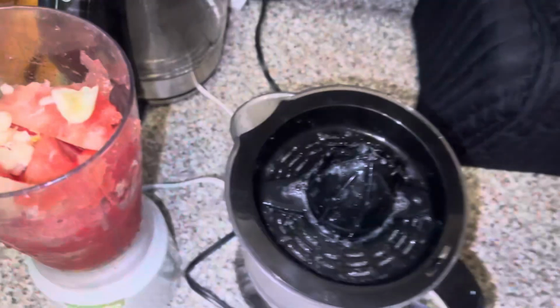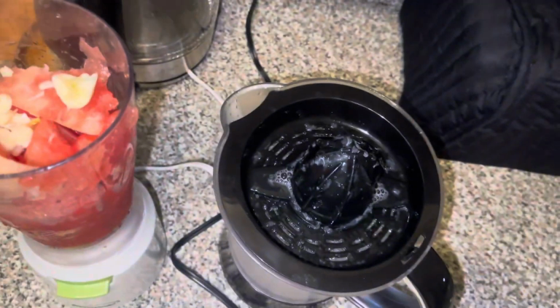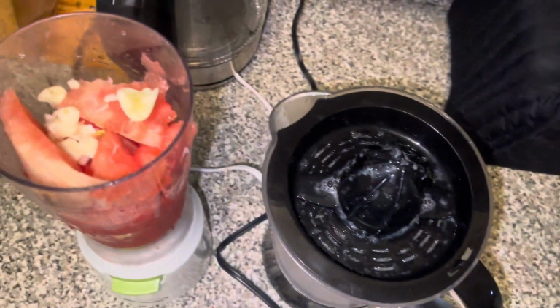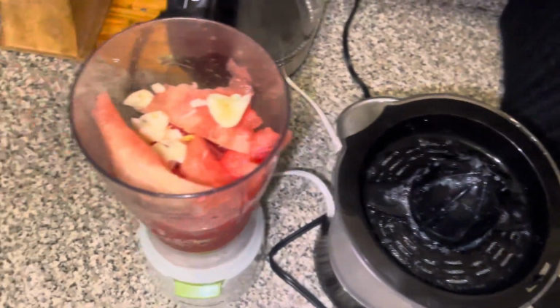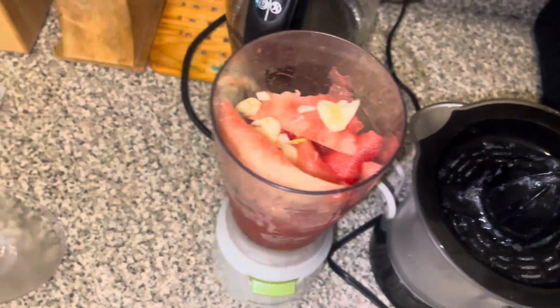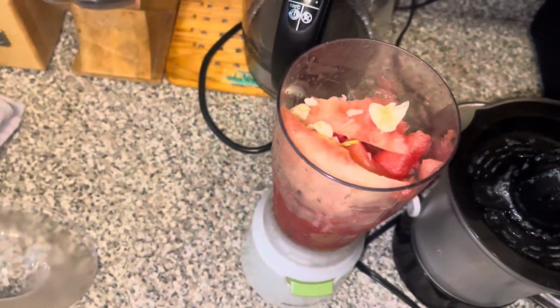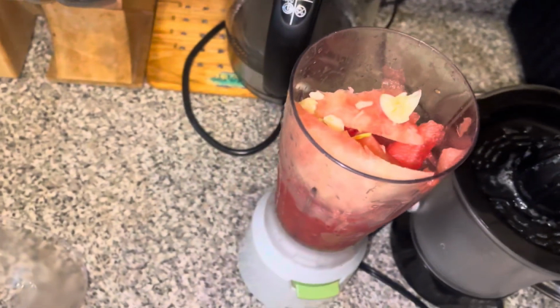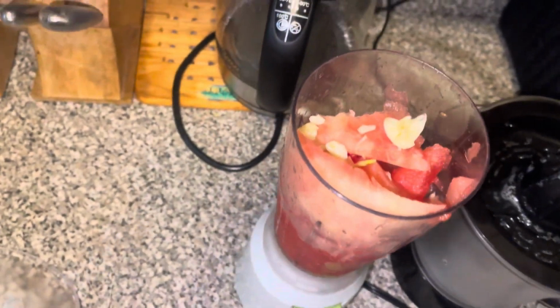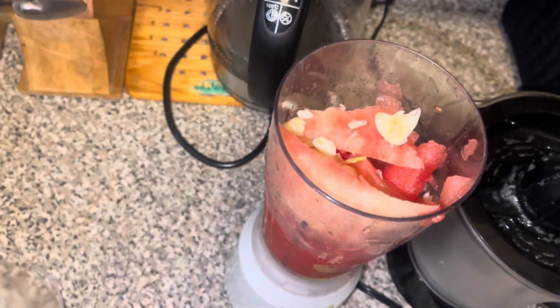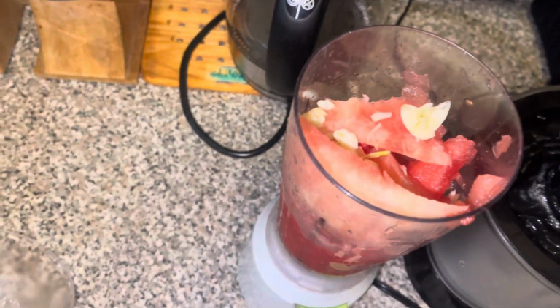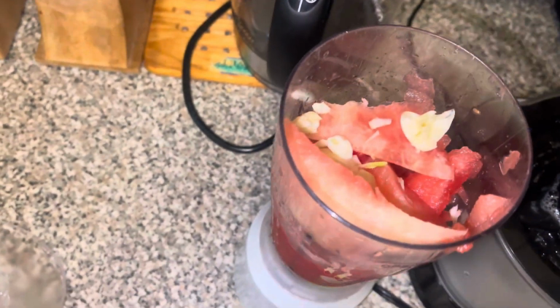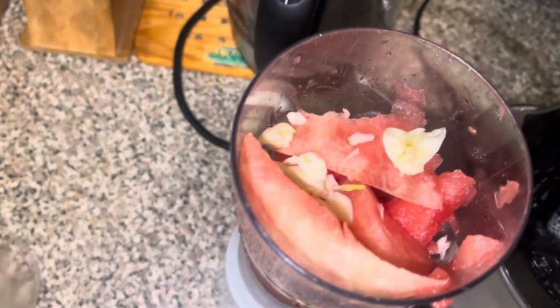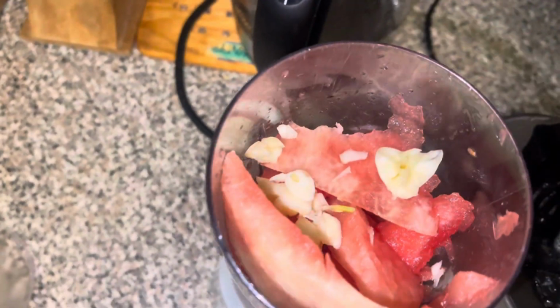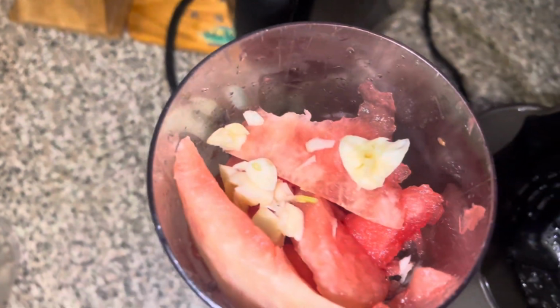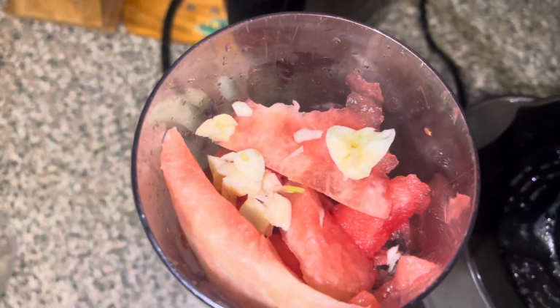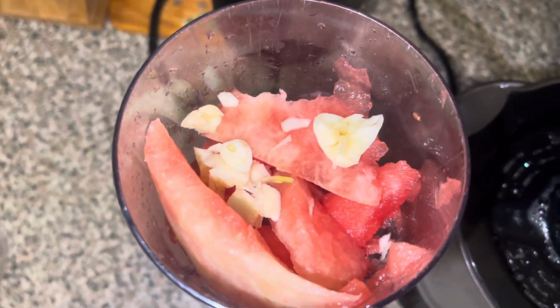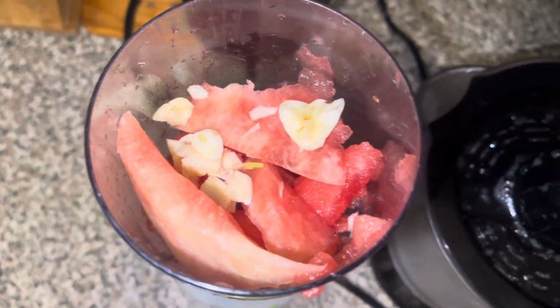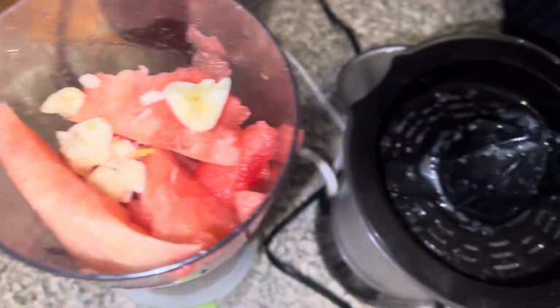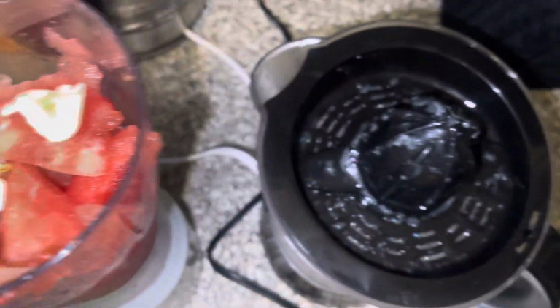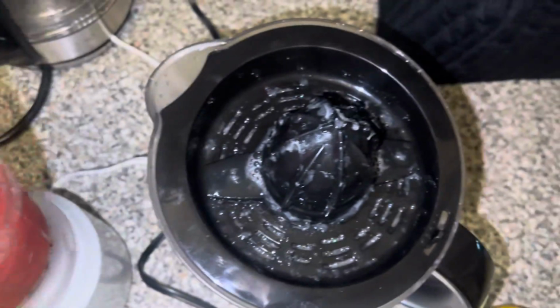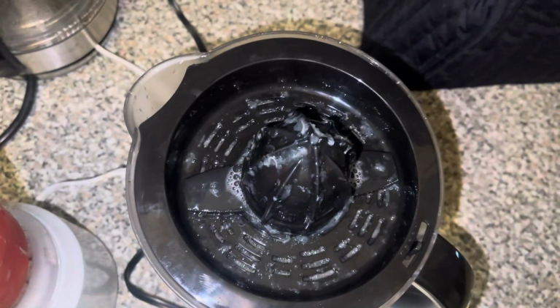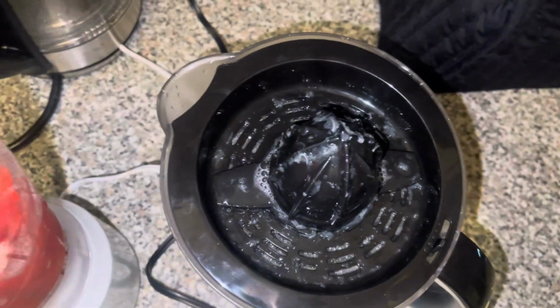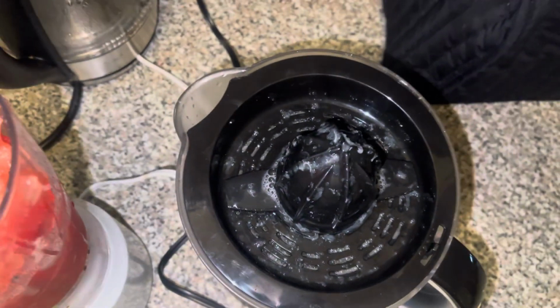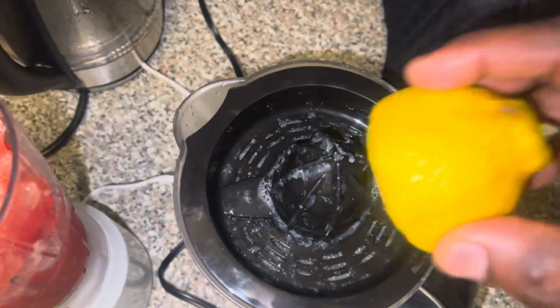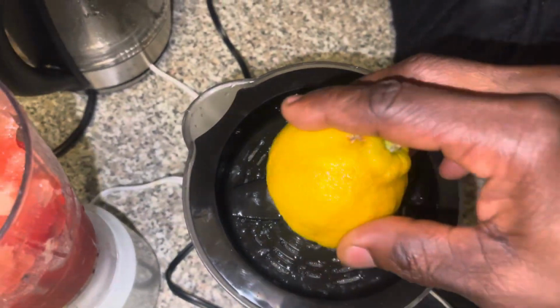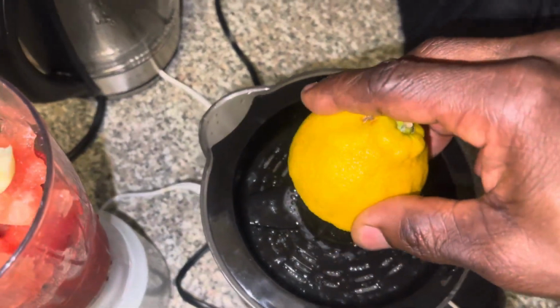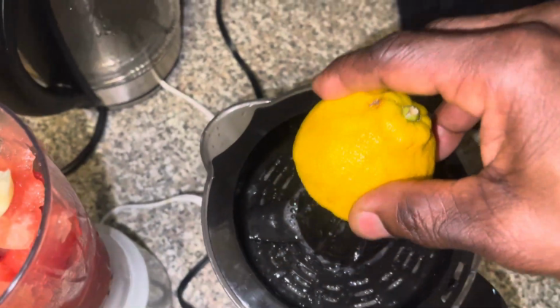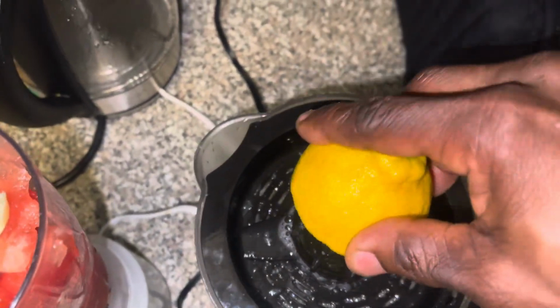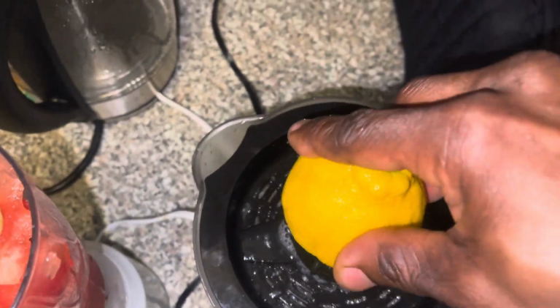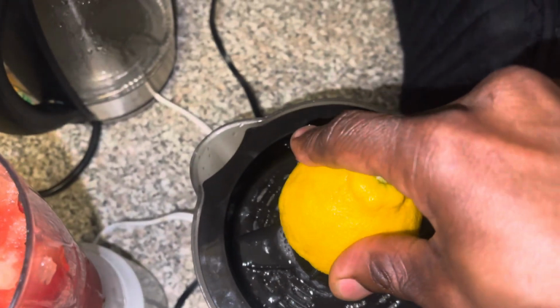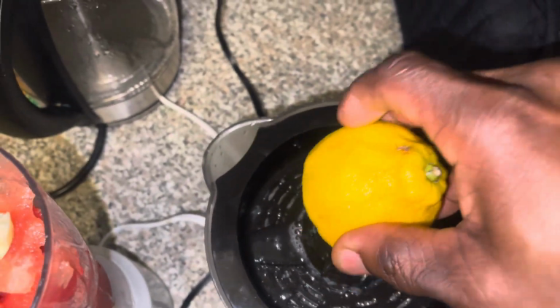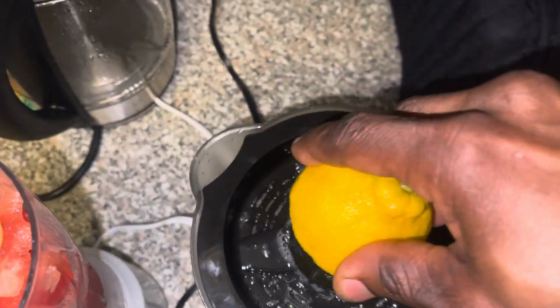A simple mixture to prevent the flow — there's watermelon, there's garlic, and we're gonna do some lemons, a whole lemon actually.